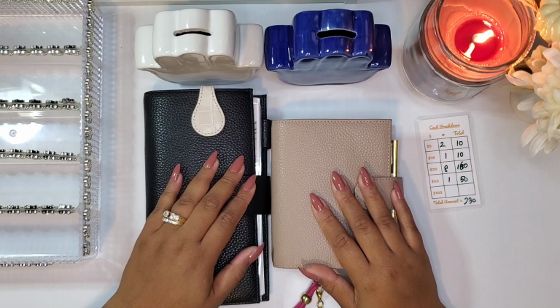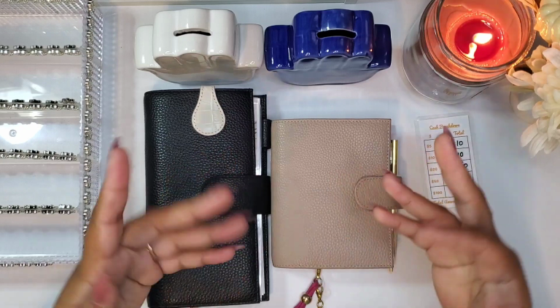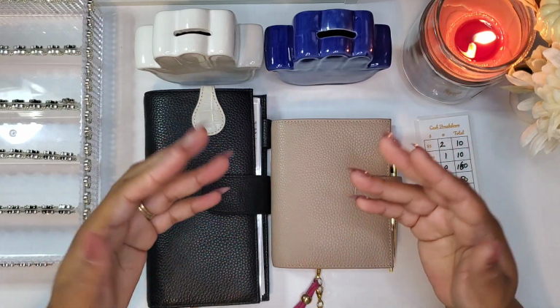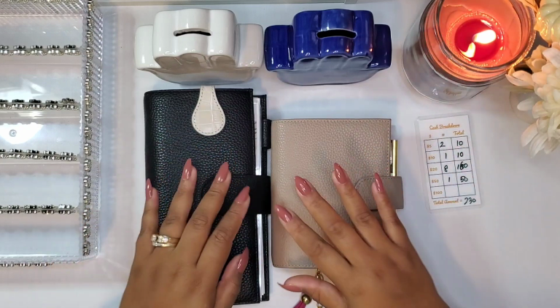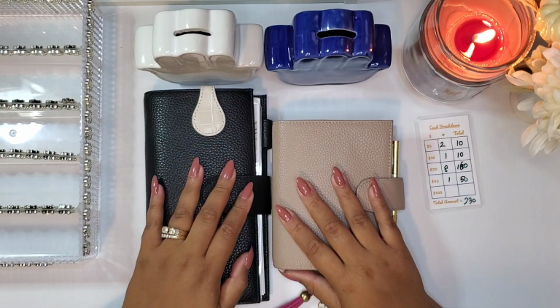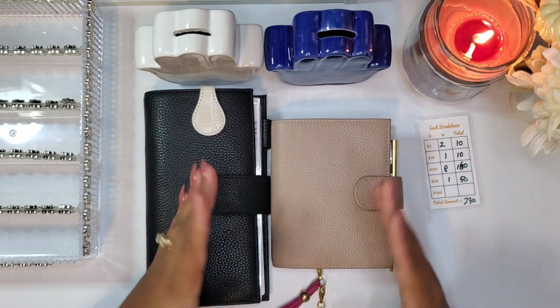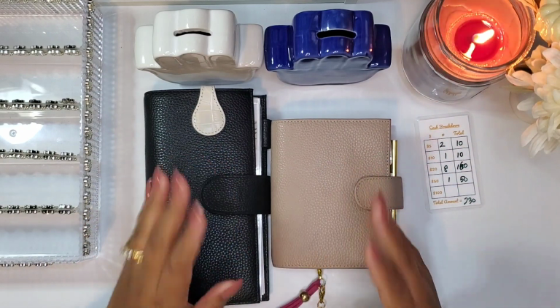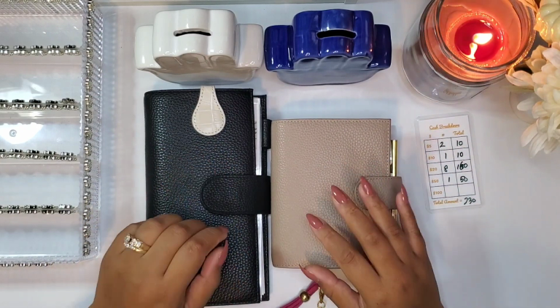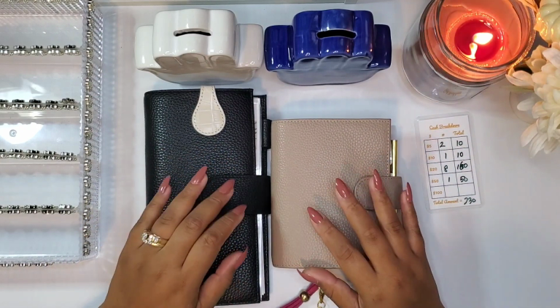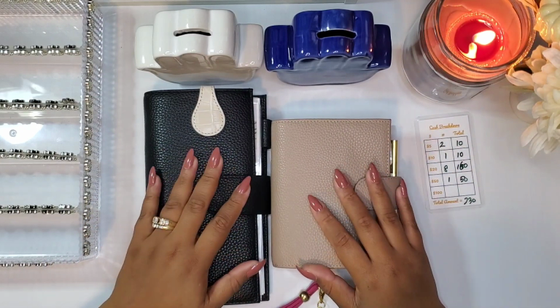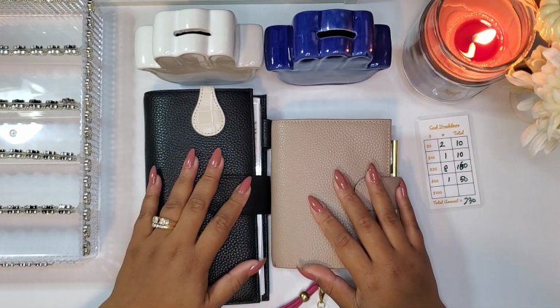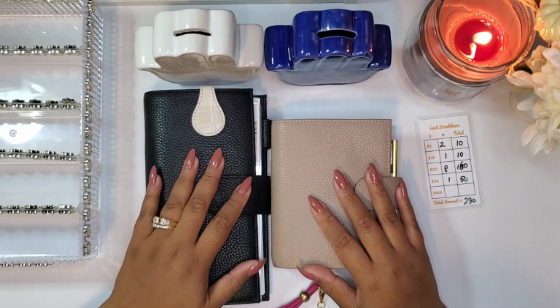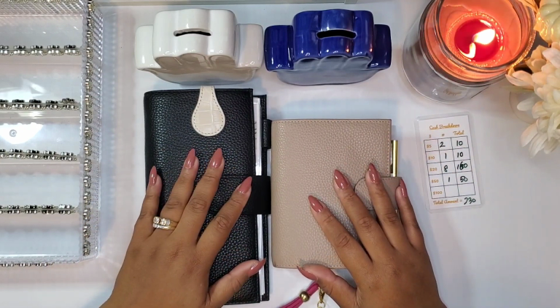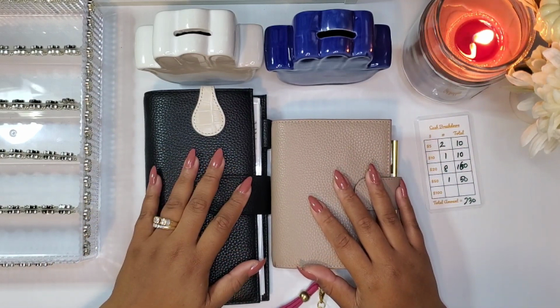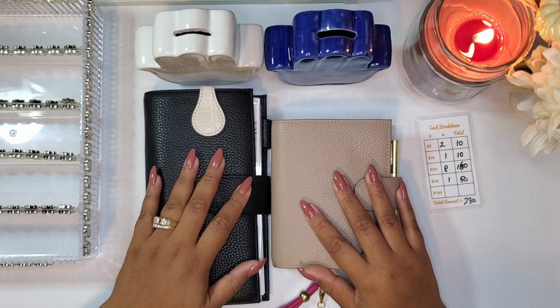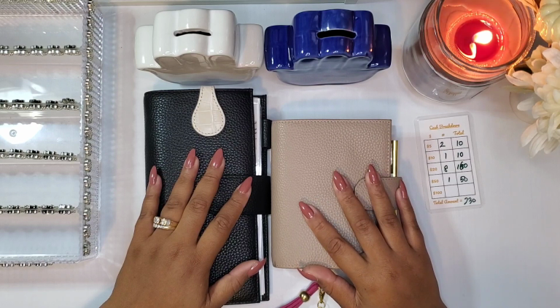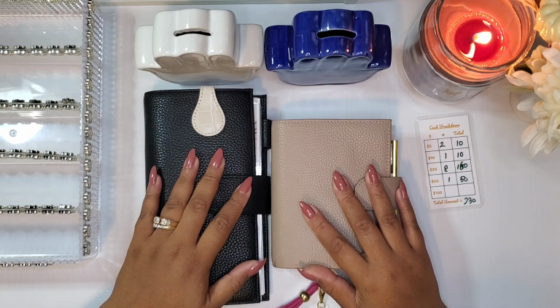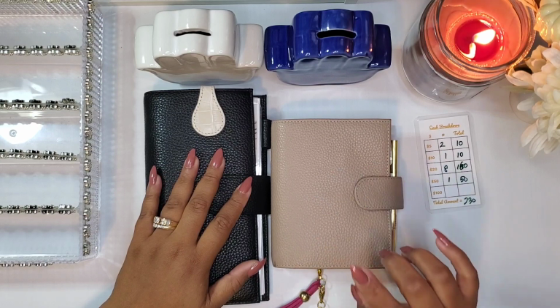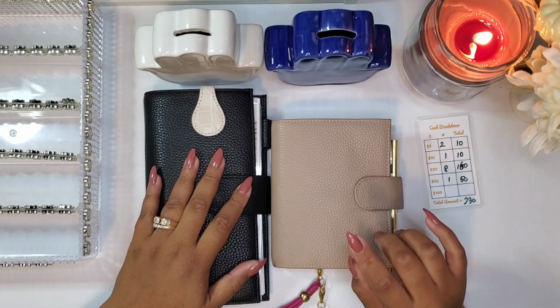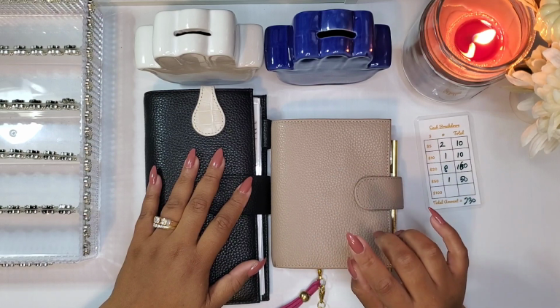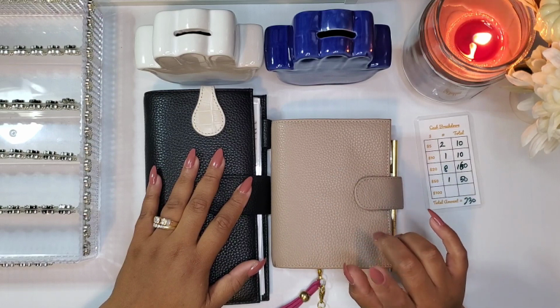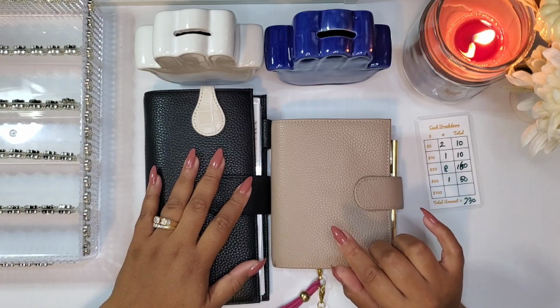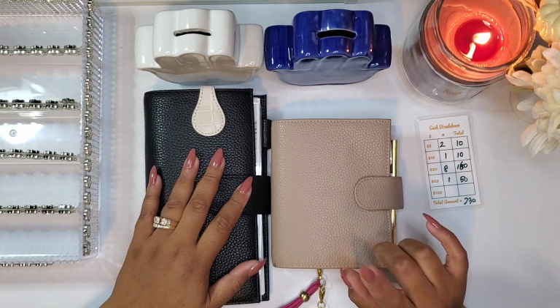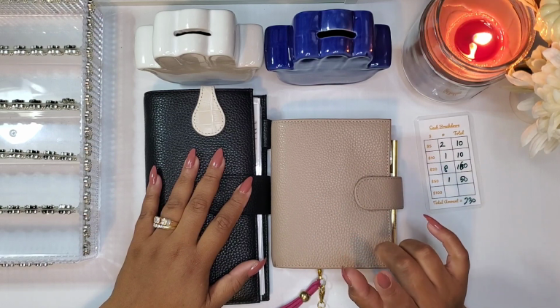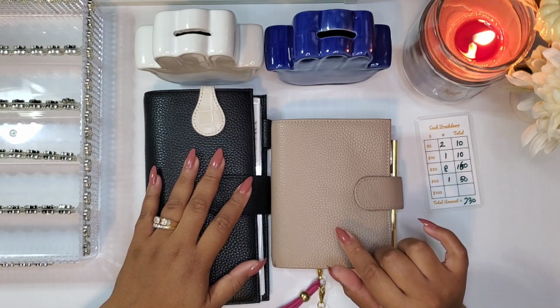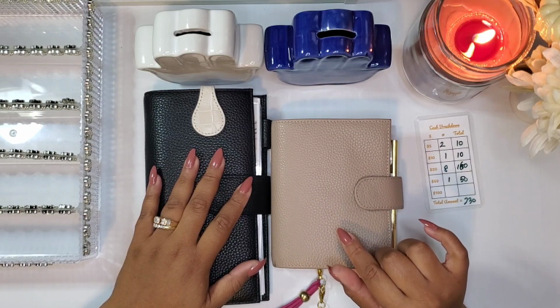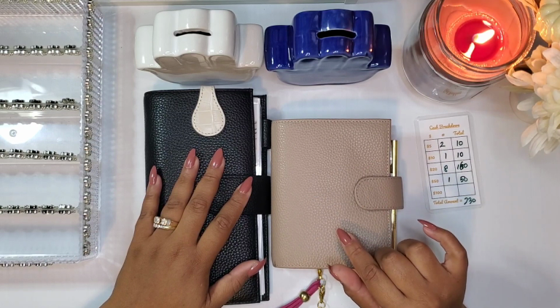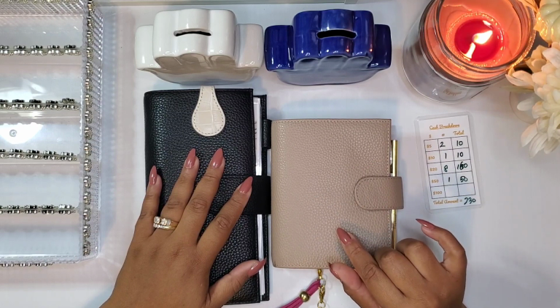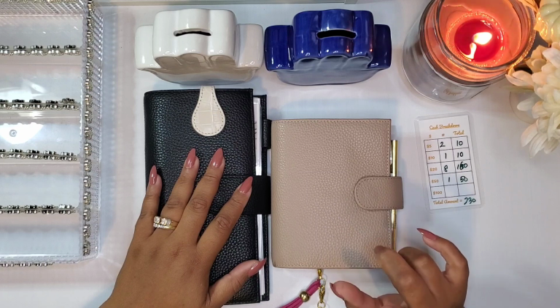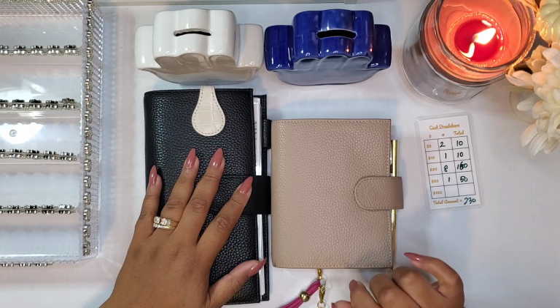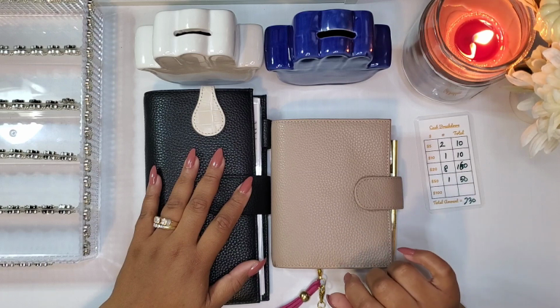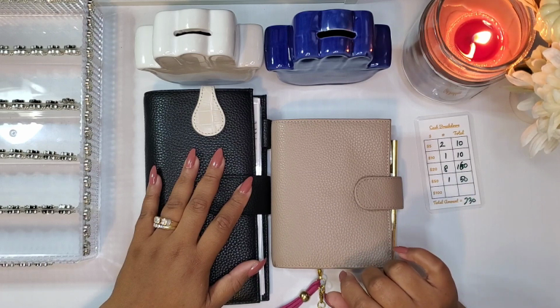Hello you guys, welcome to my channel. If you're new here, I am Stephanie and today I'm going to be stuffing into my sinking funds and in my cash wallet. So let's jump right in.